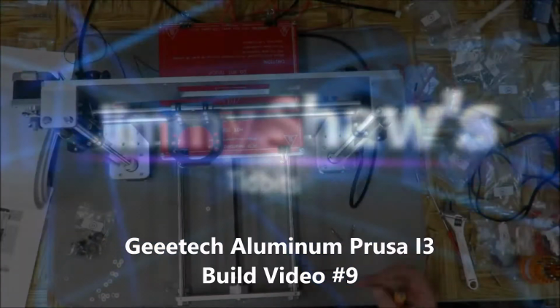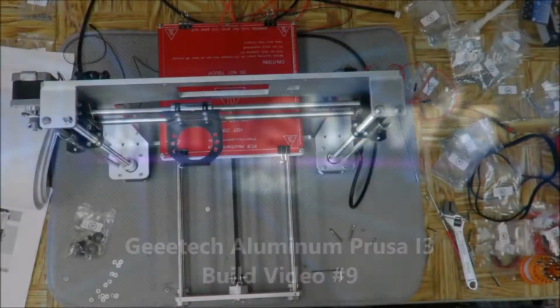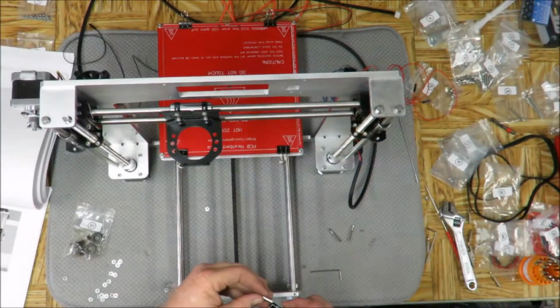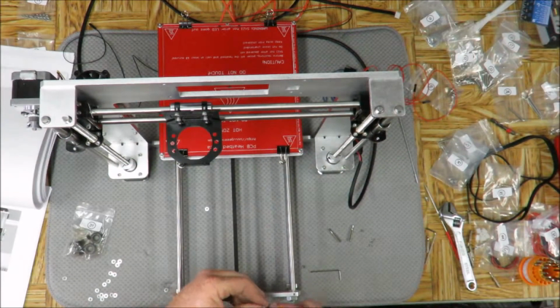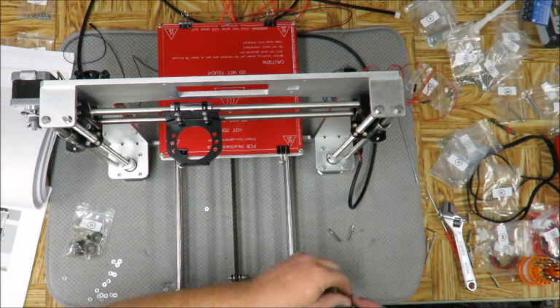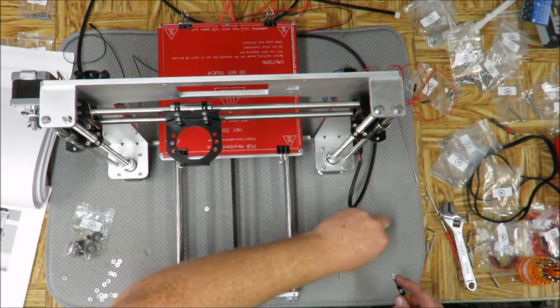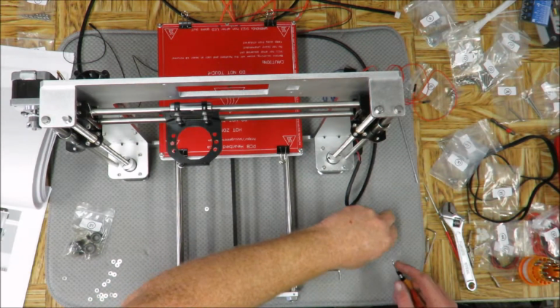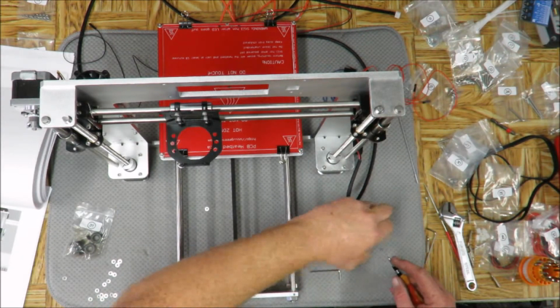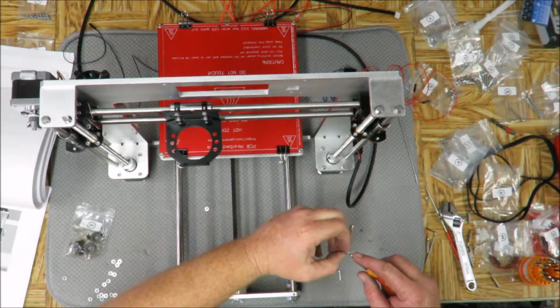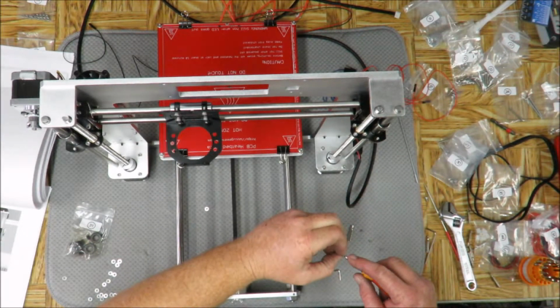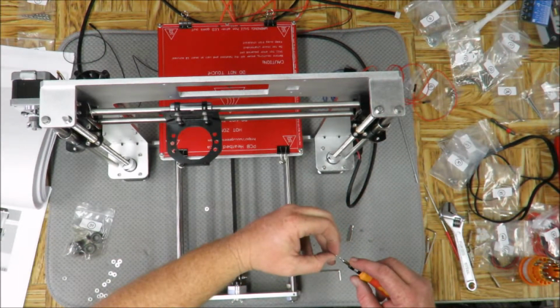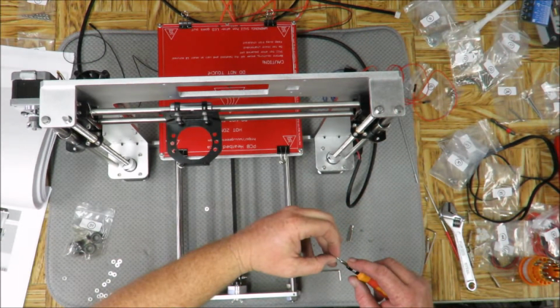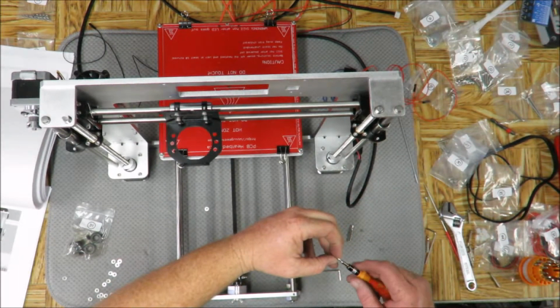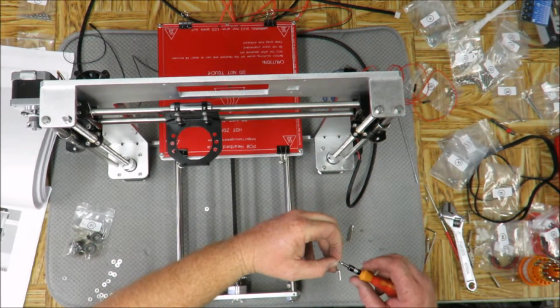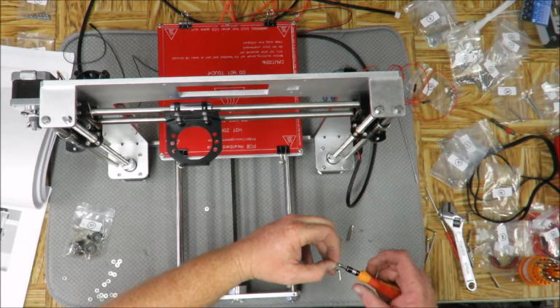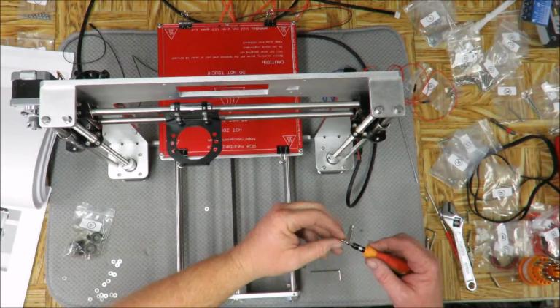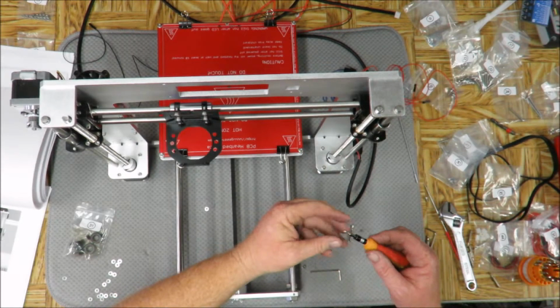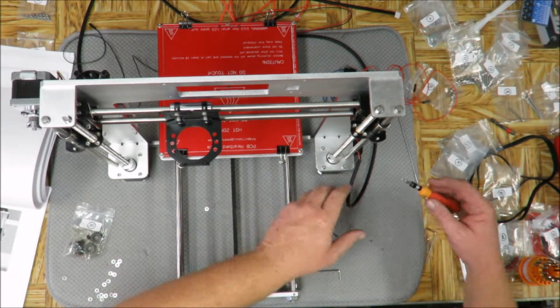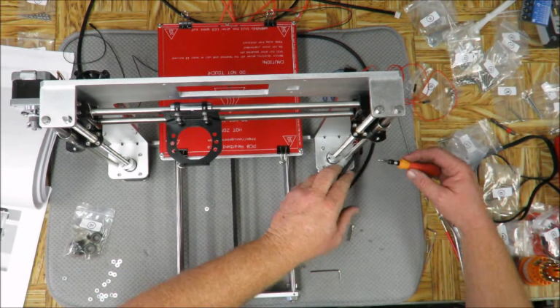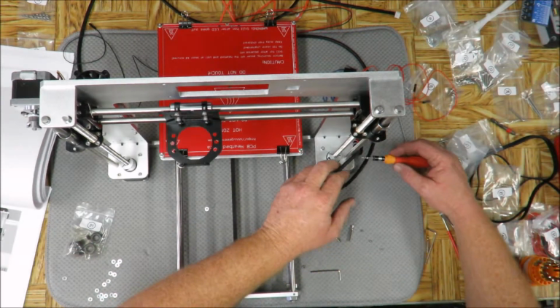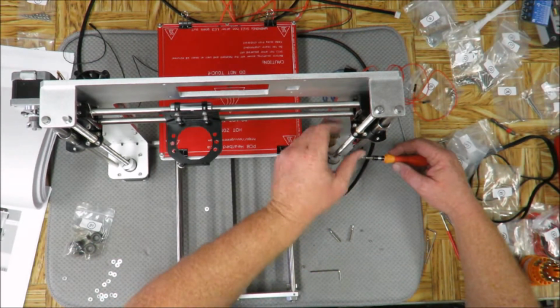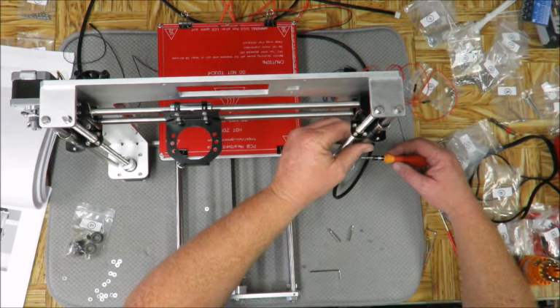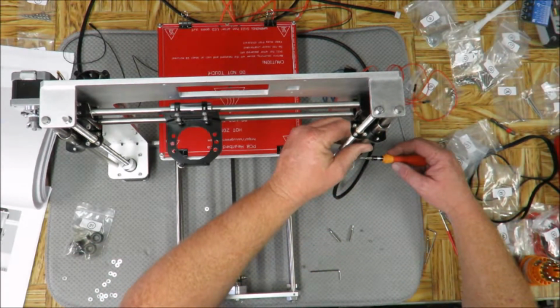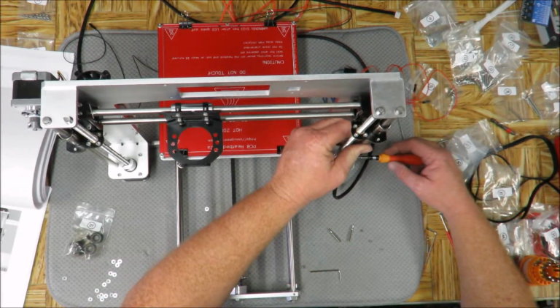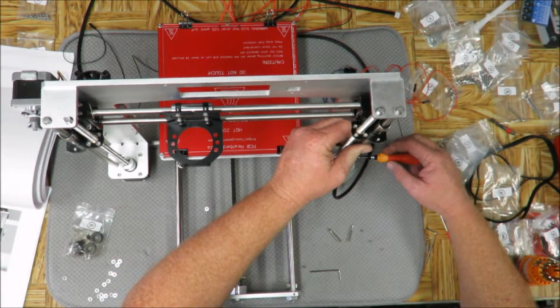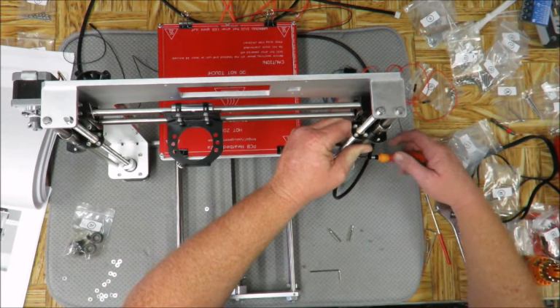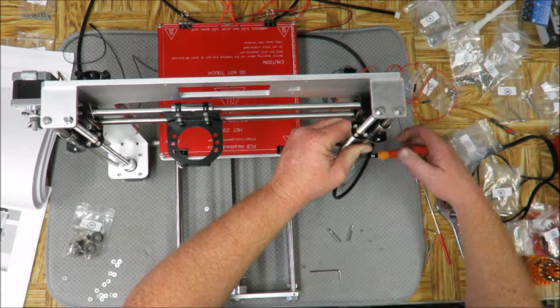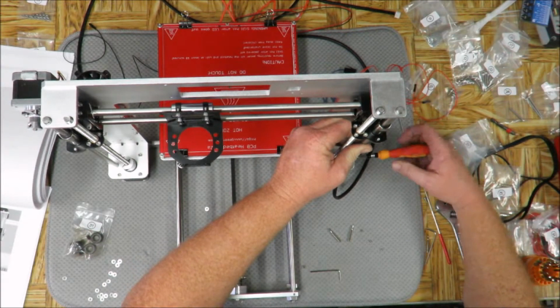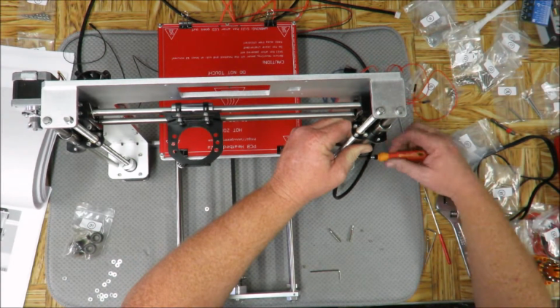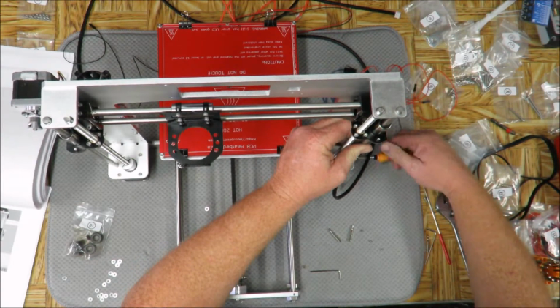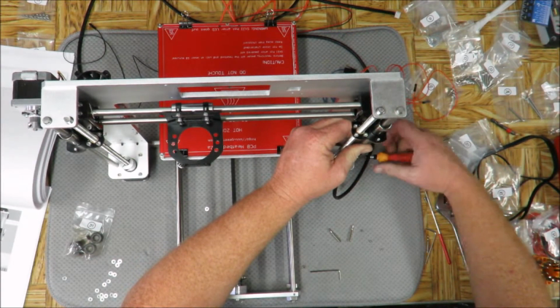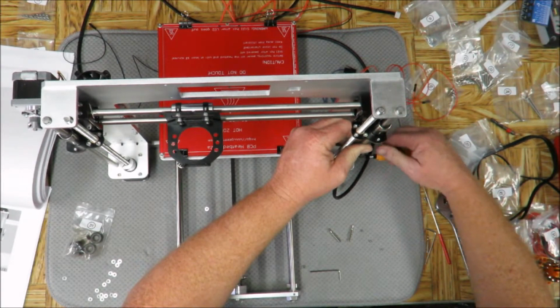Okay, so we're going to take these little set screws, take the little bit that we have there, make sure that that's down, and screw in the base one.